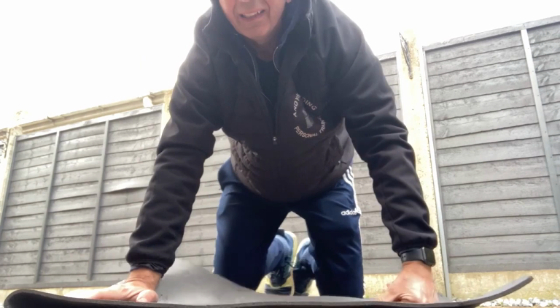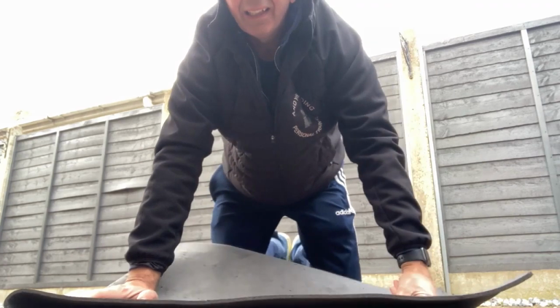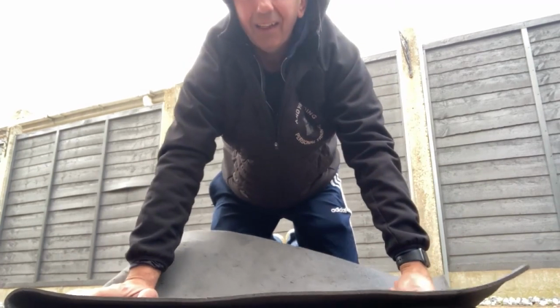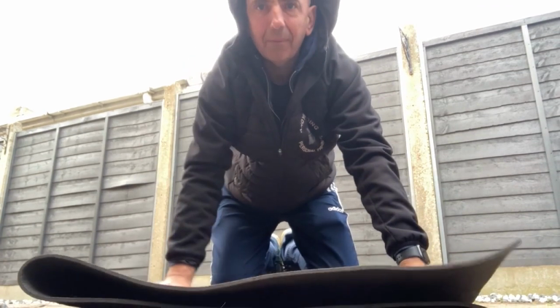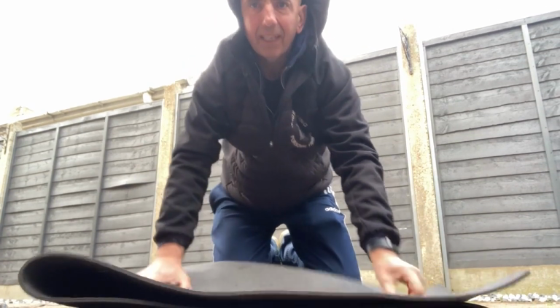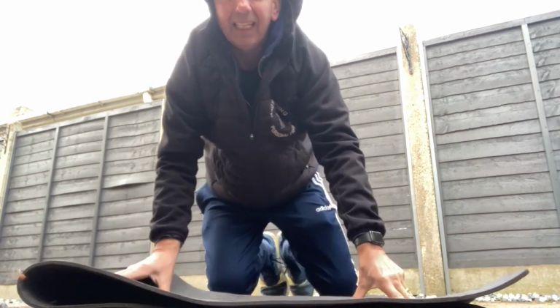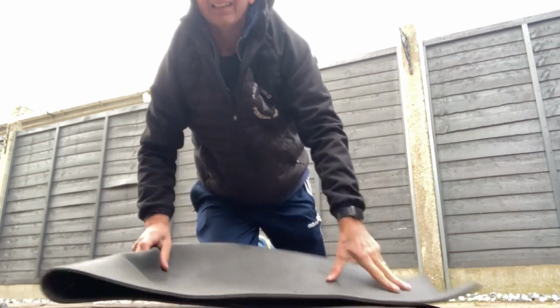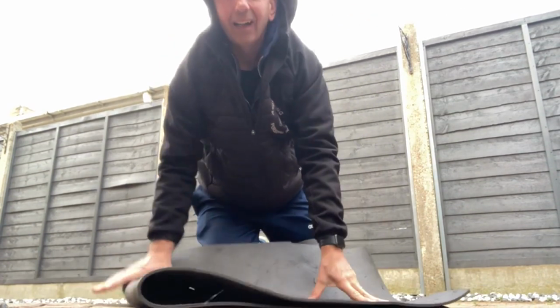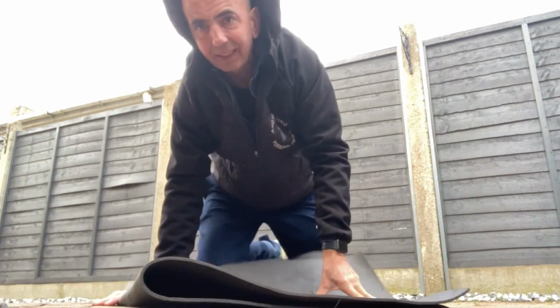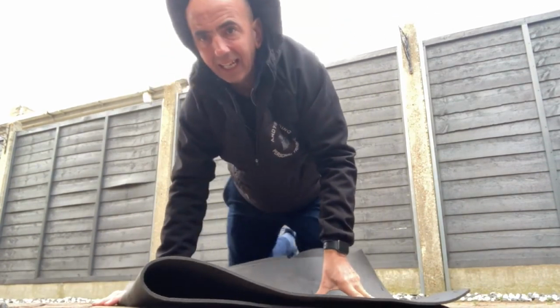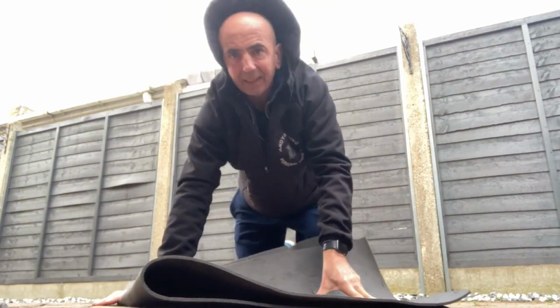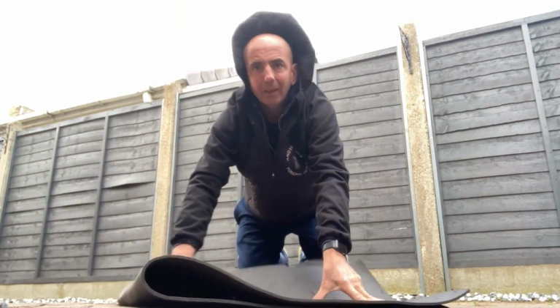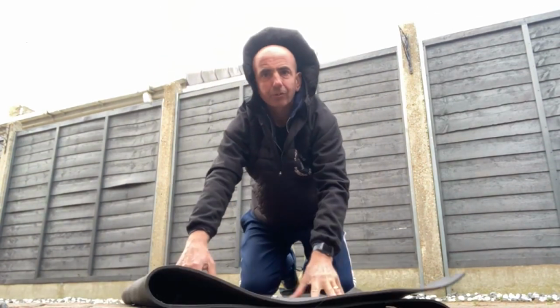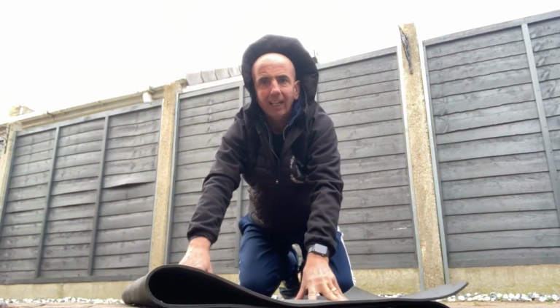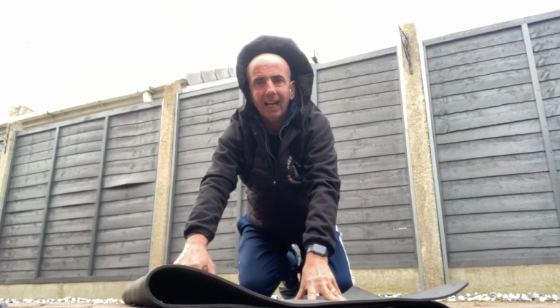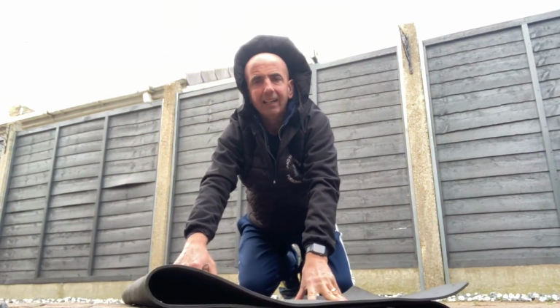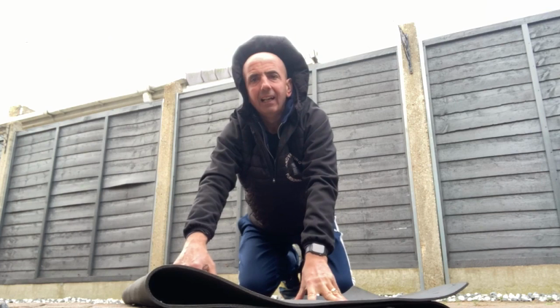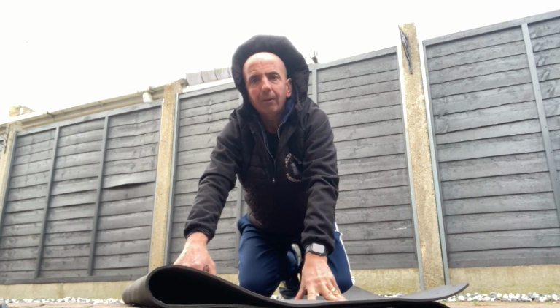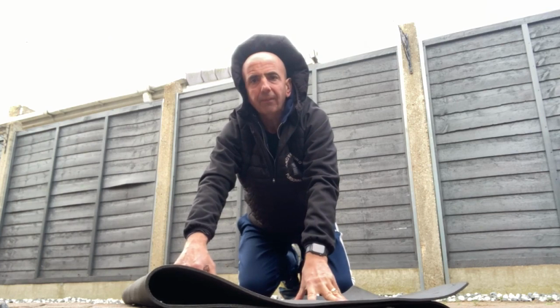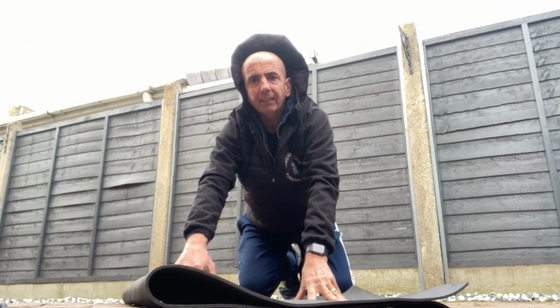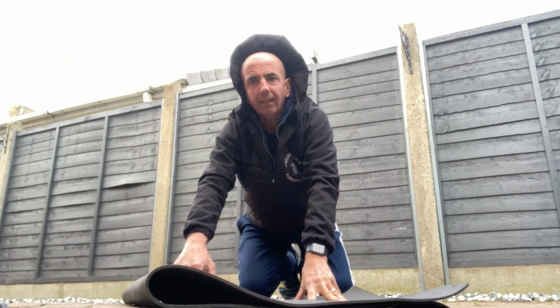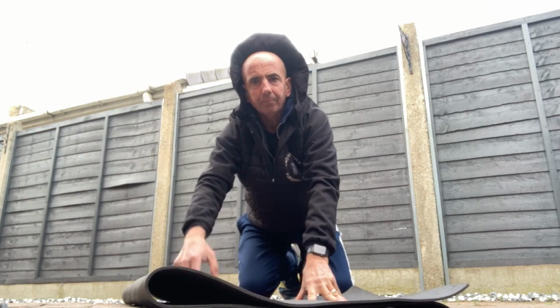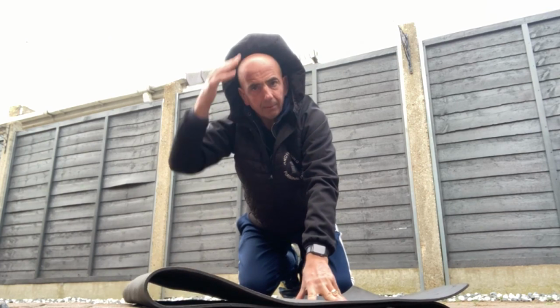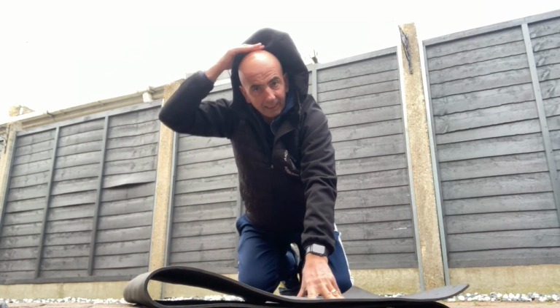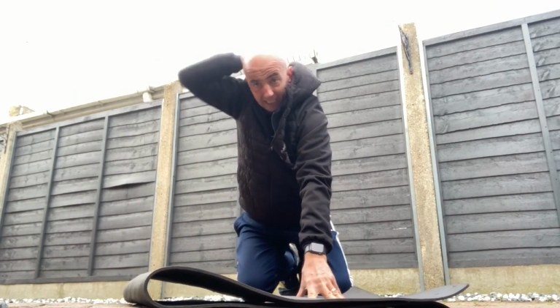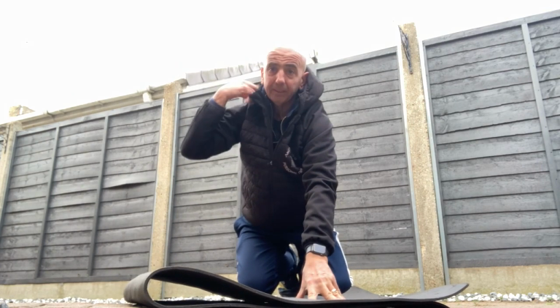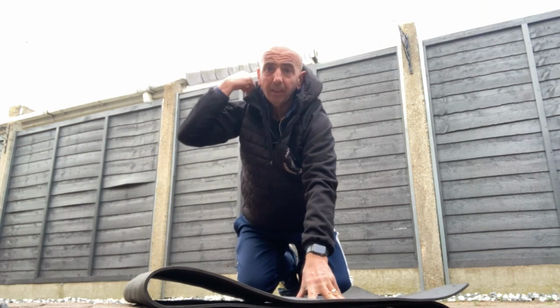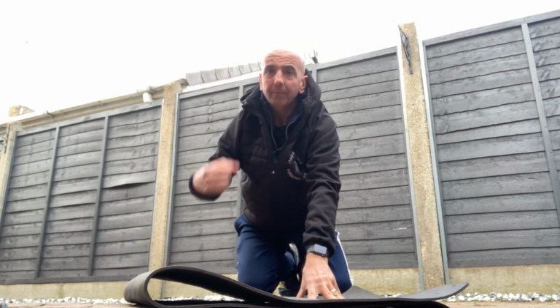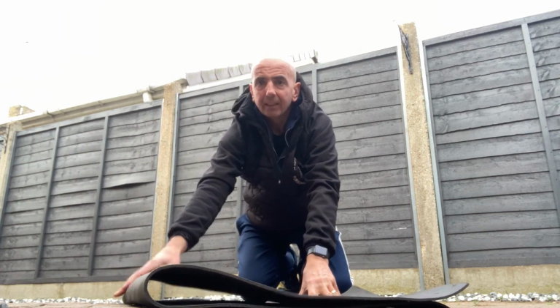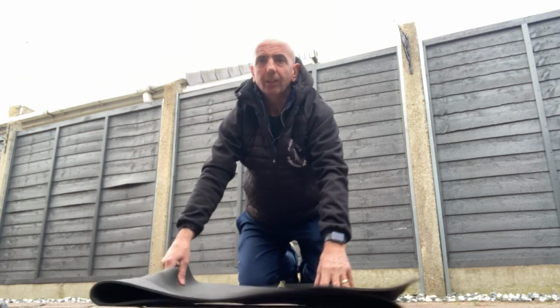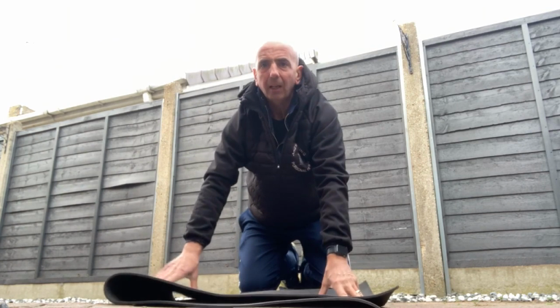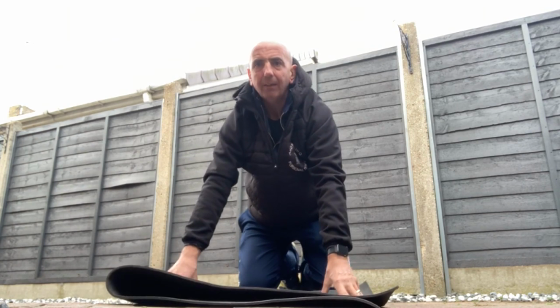Hello everybody, I'm Andy Hartley from Personal Trainer. Welcome to the Fitness Zone. It's a little bit windy out here this morning, but let's blow it up.